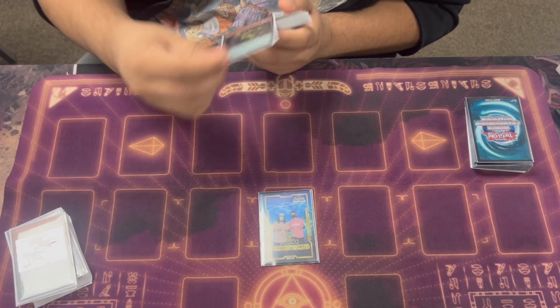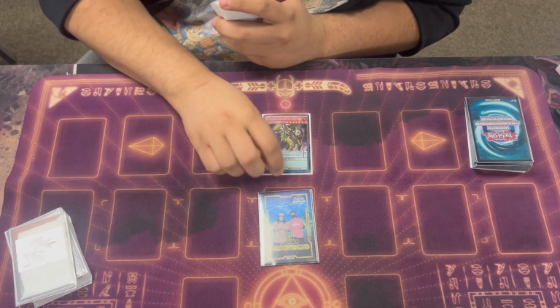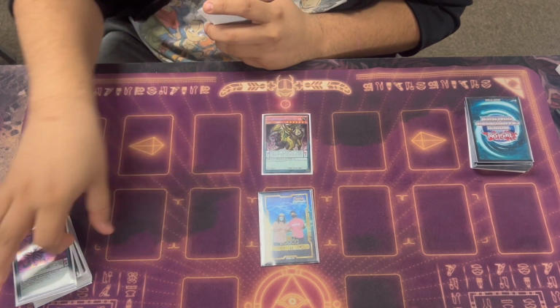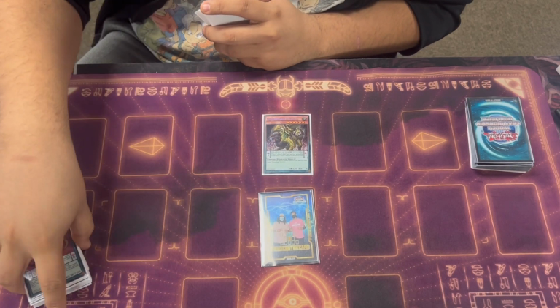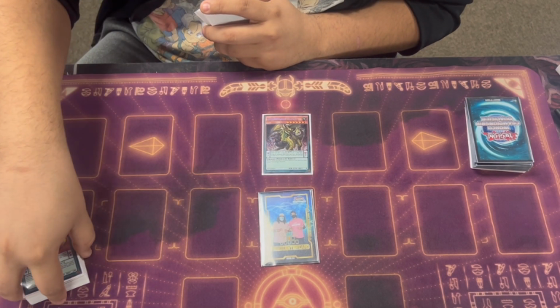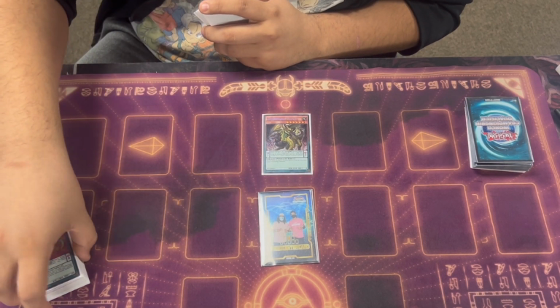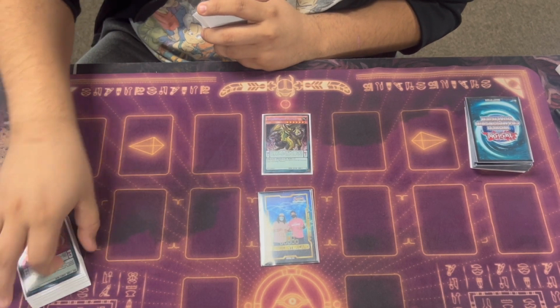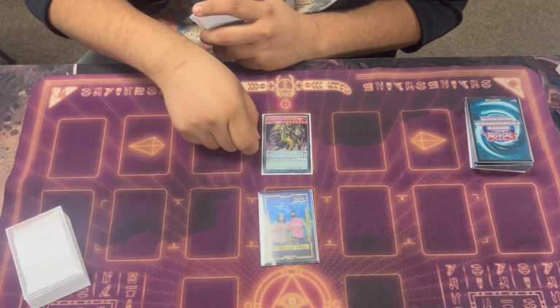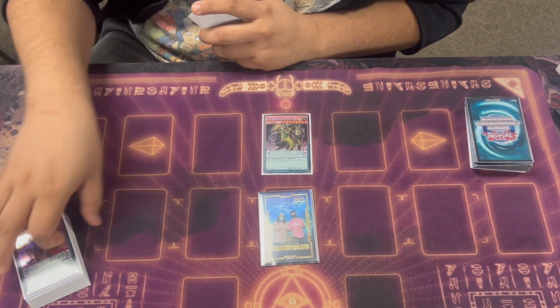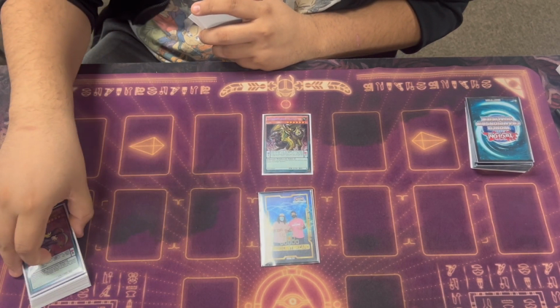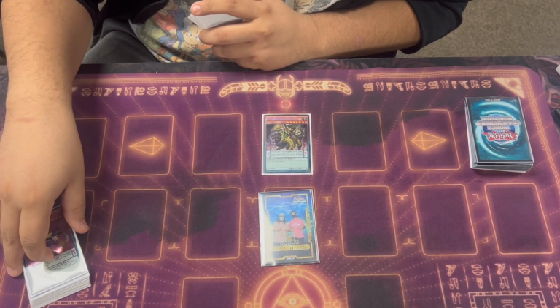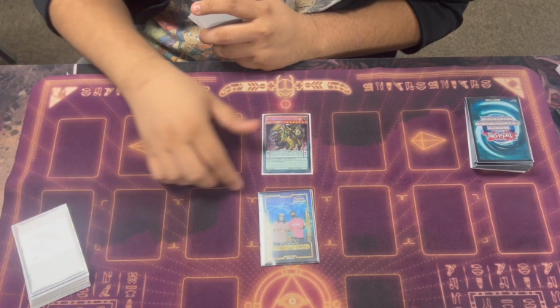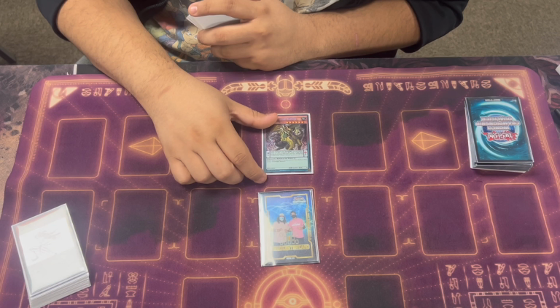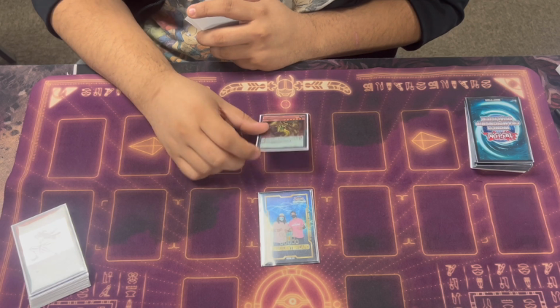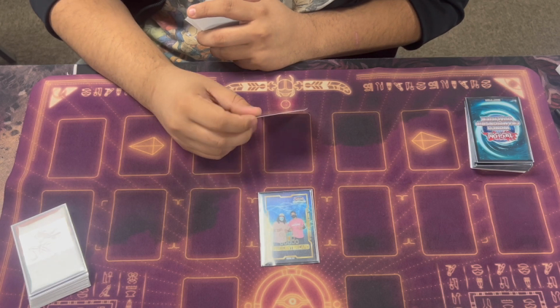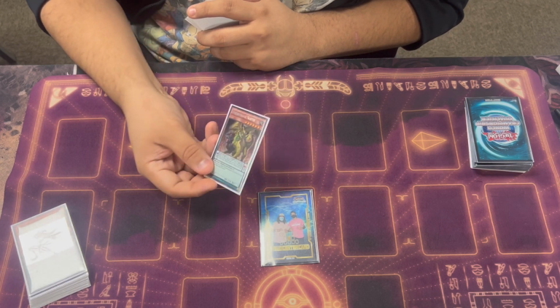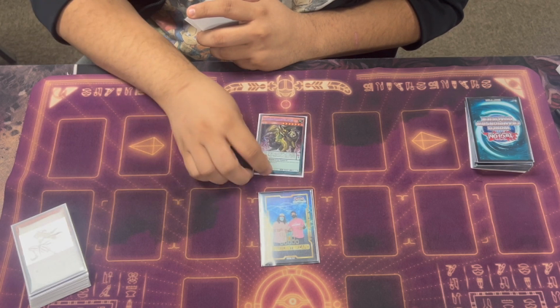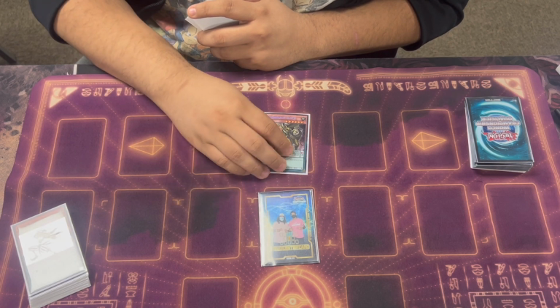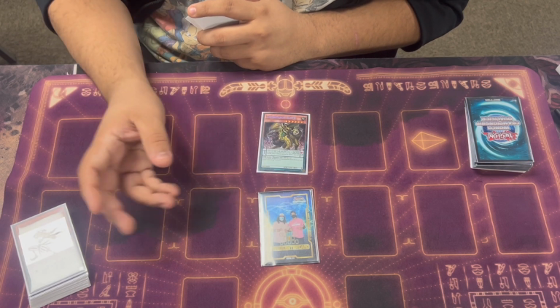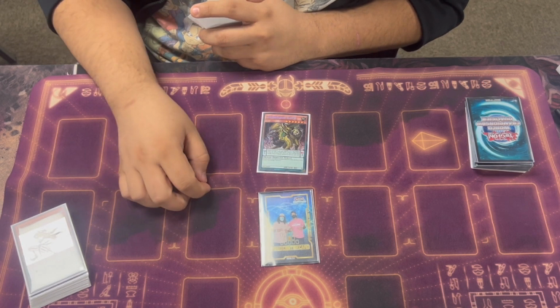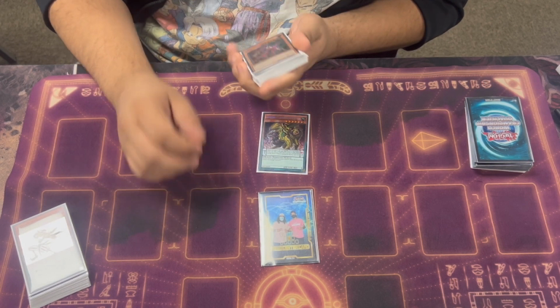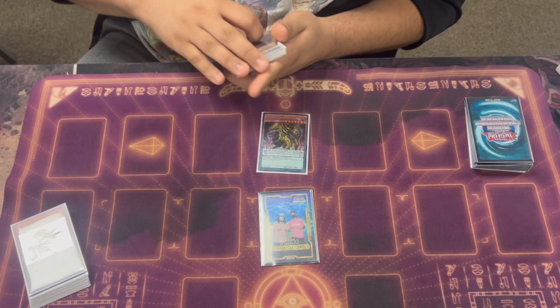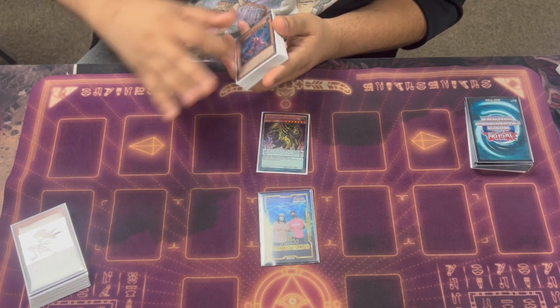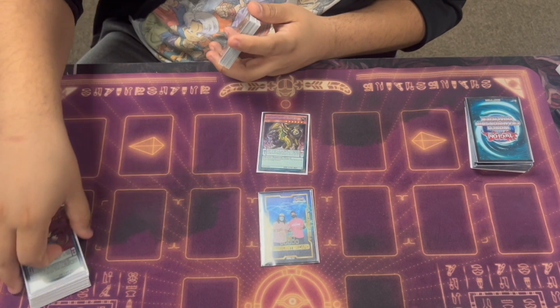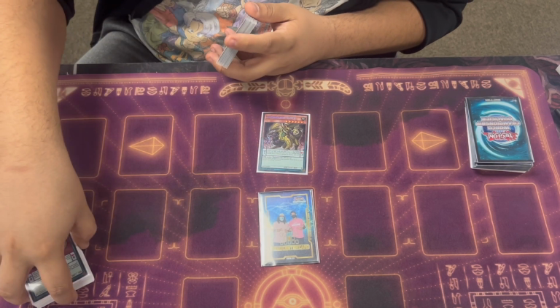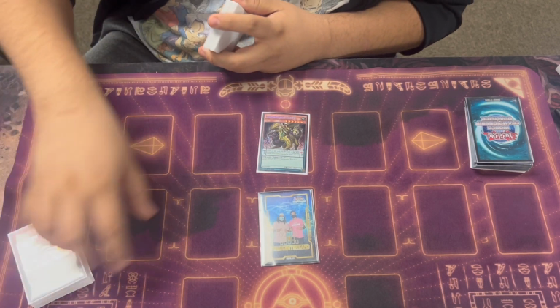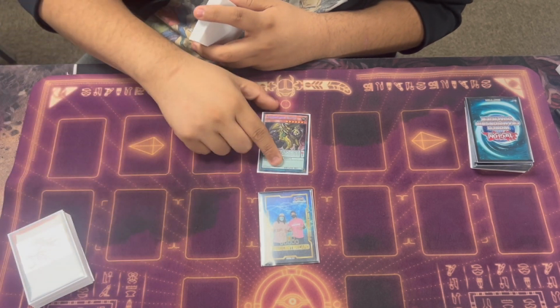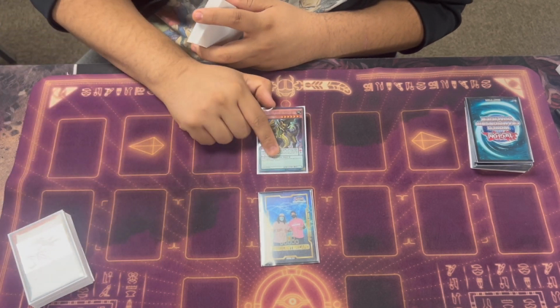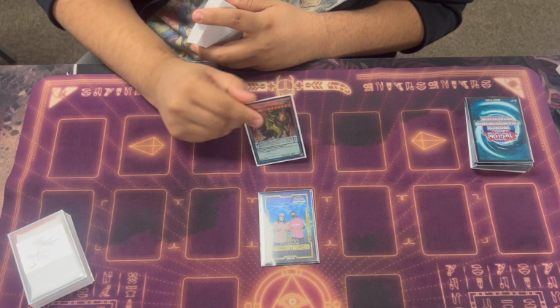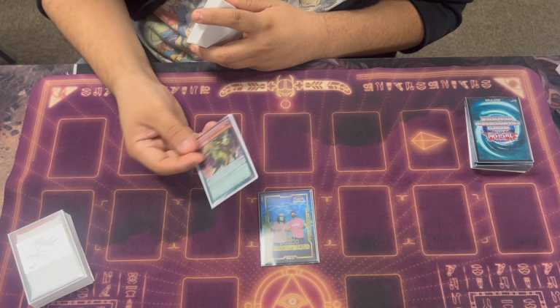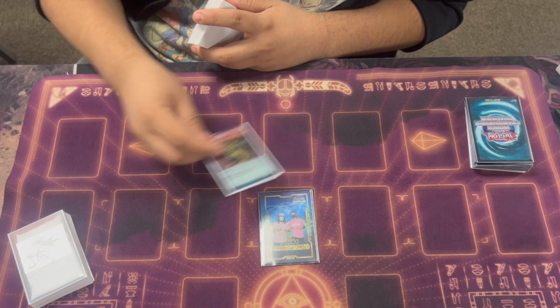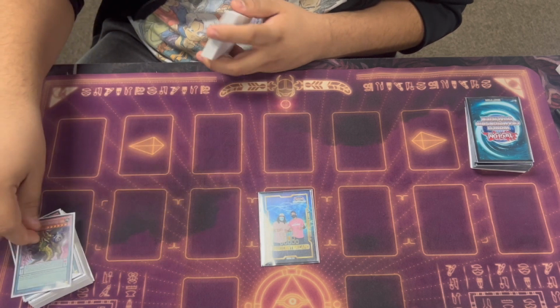And the last Pendulum — Morphage Sloth. It's for the seals combo. Card's broken — the amount of times I made this on people and they tried to punch over it but it couldn't be destroyed by battle and they just scooped. Crazy.